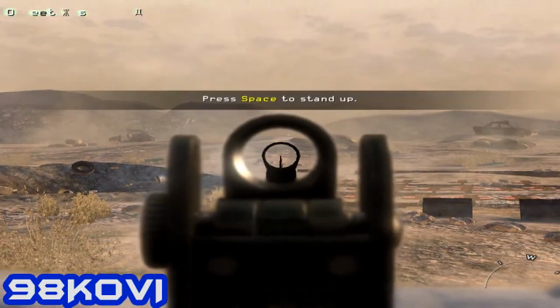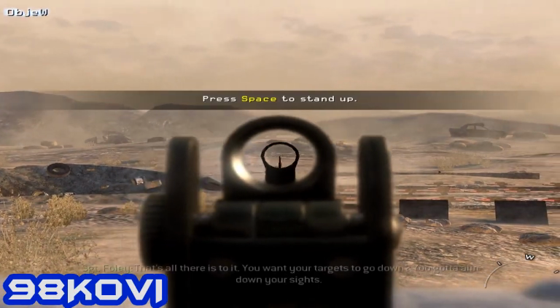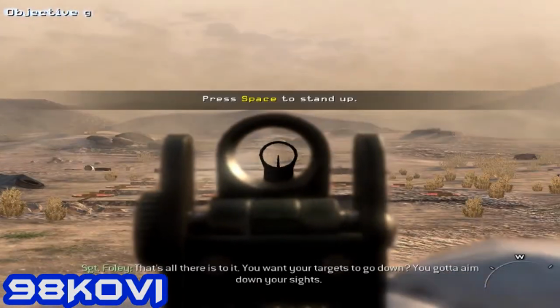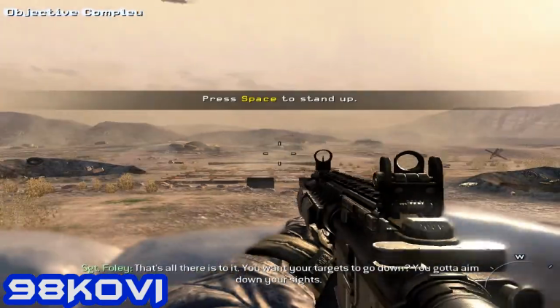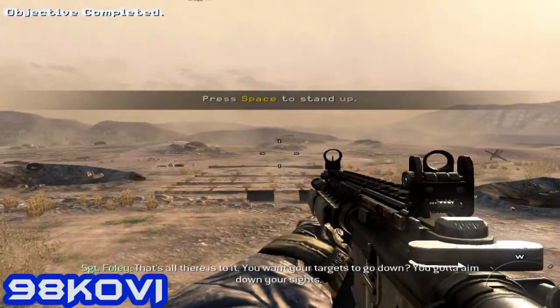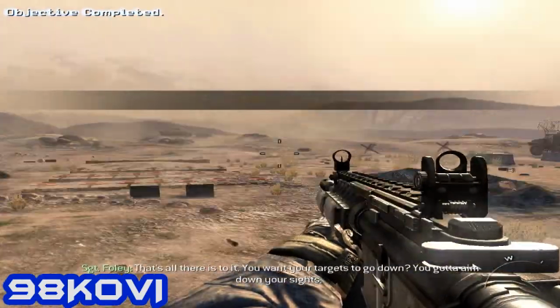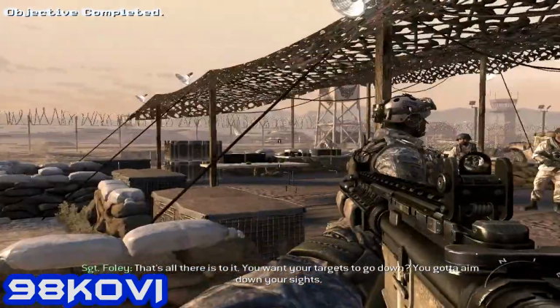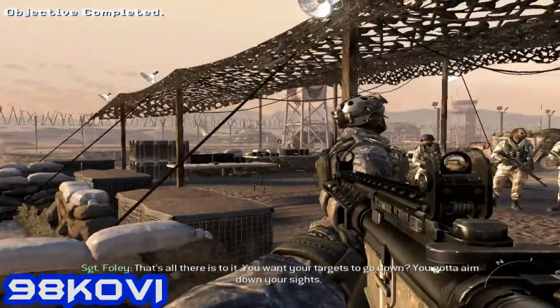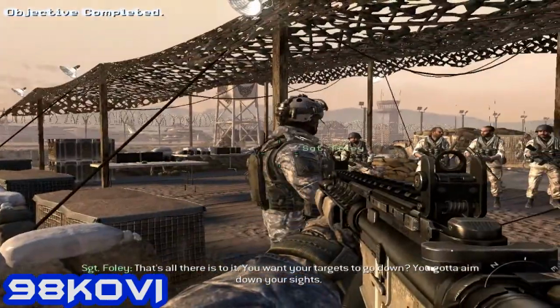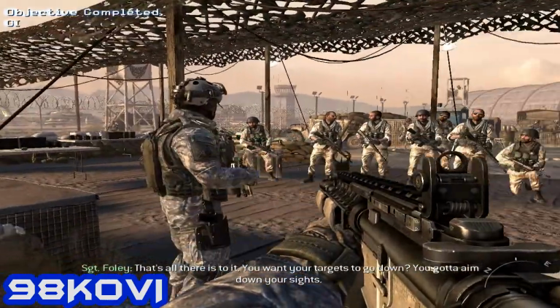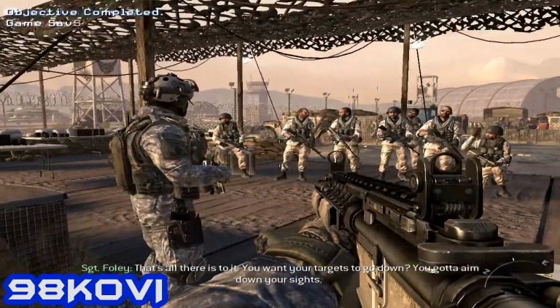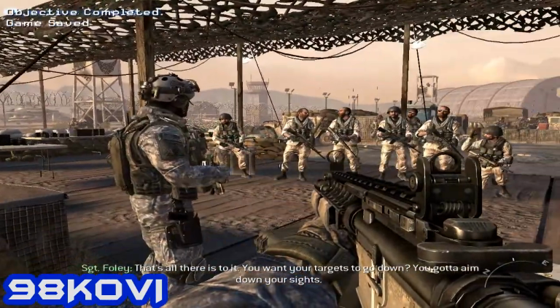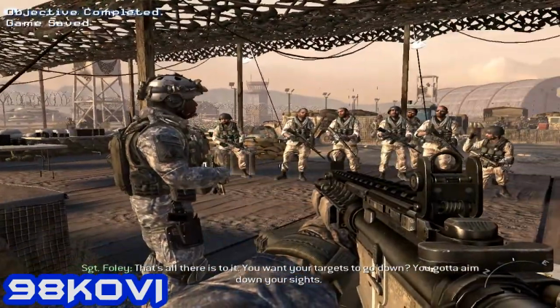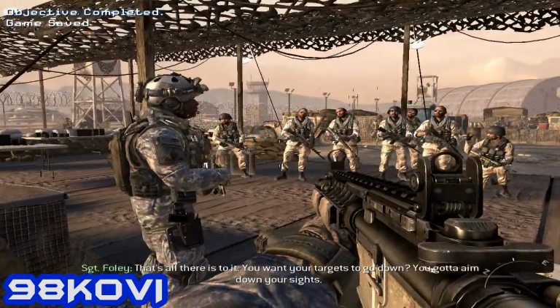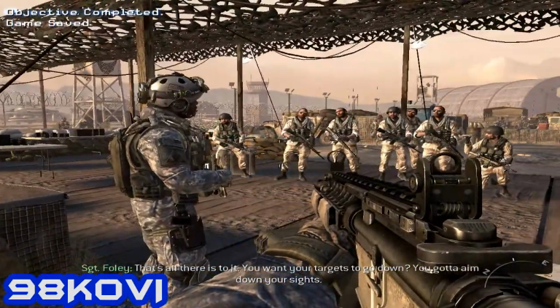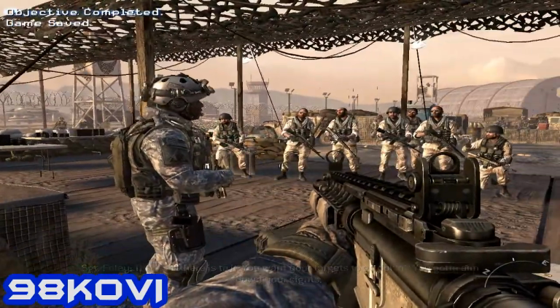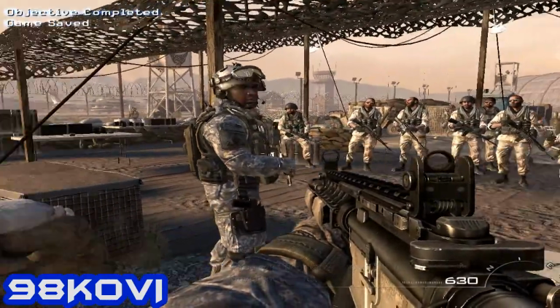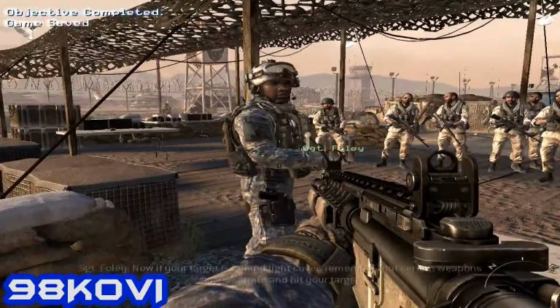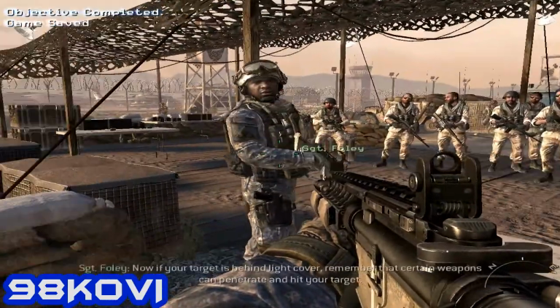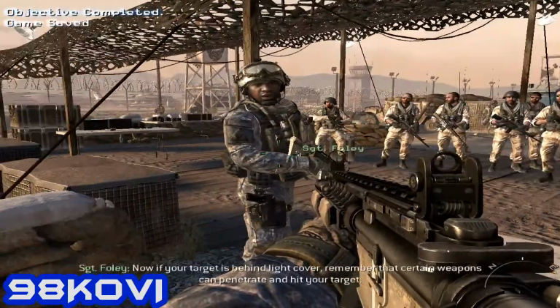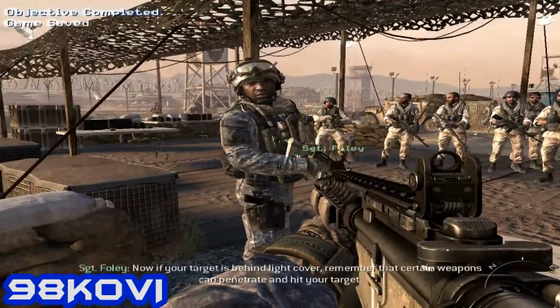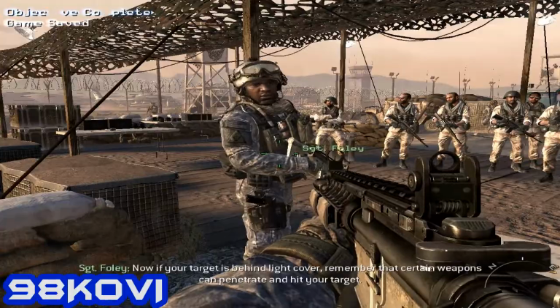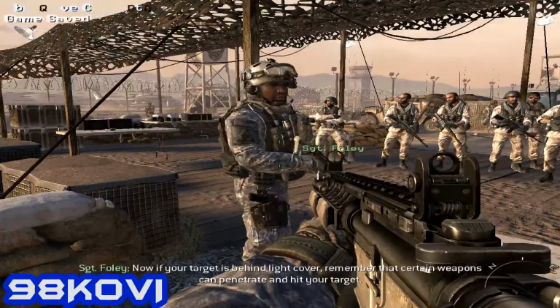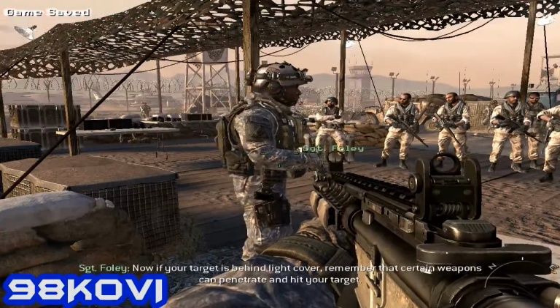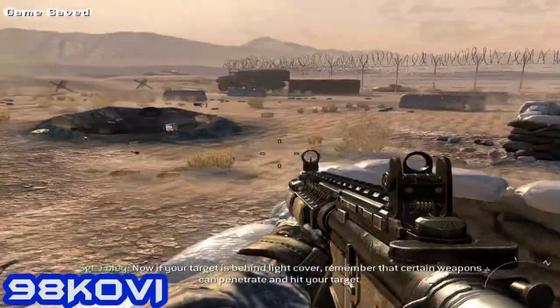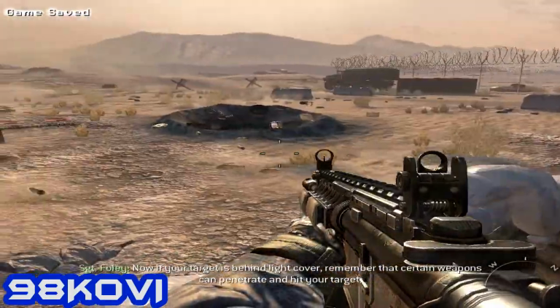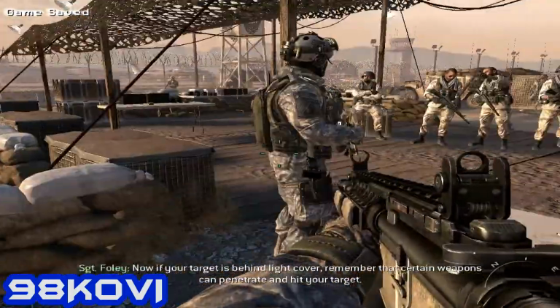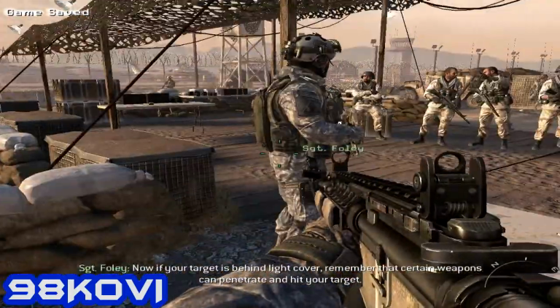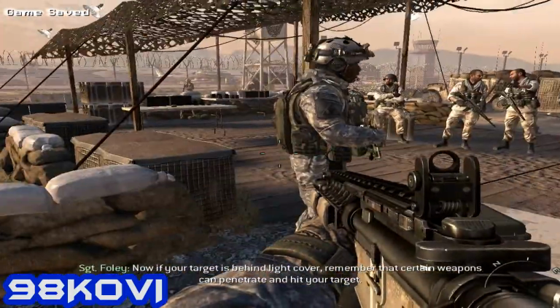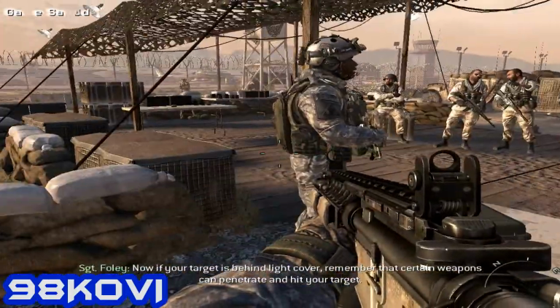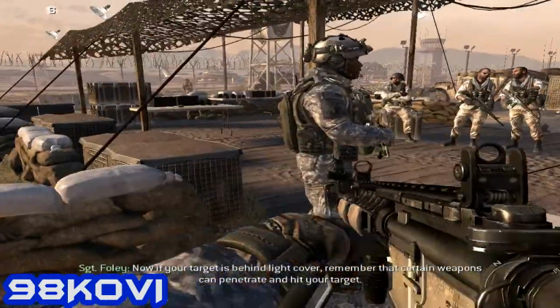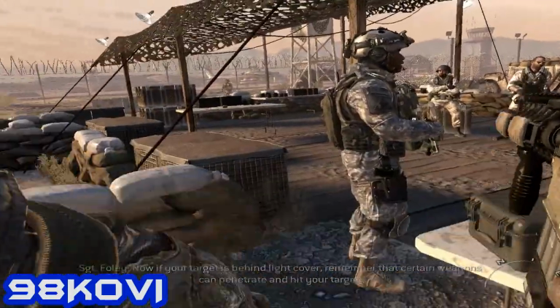That's all there is to it. You want your targets to go down? You've got to aim down your sights. Now, if your target is behind light cover, remember that certain weapons can penetrate and hit your target.